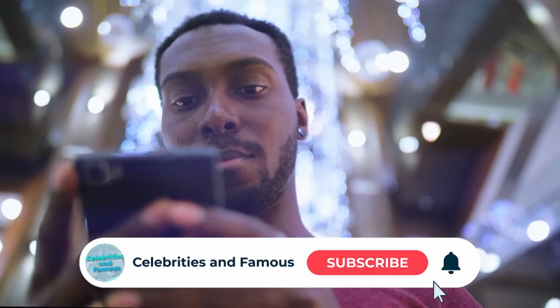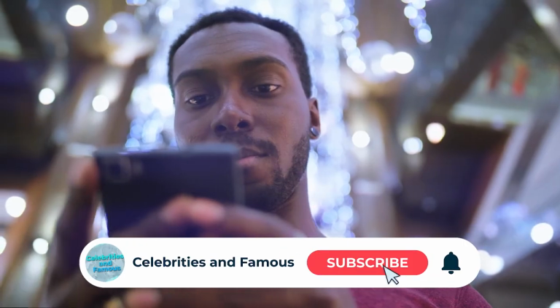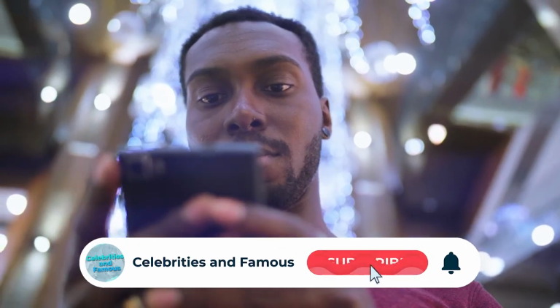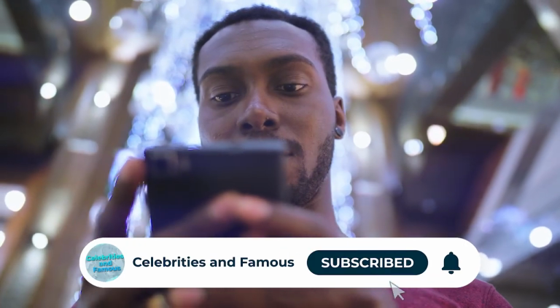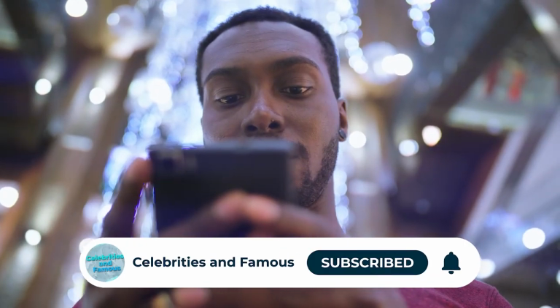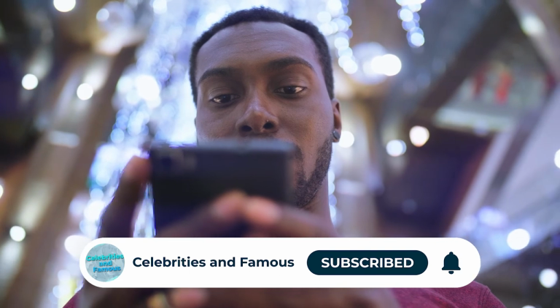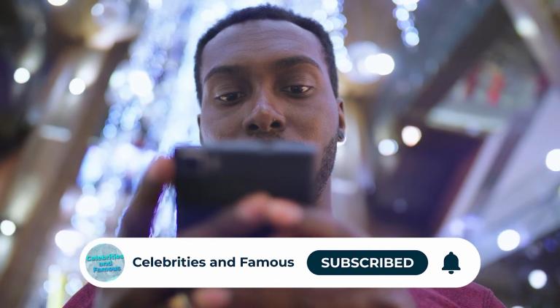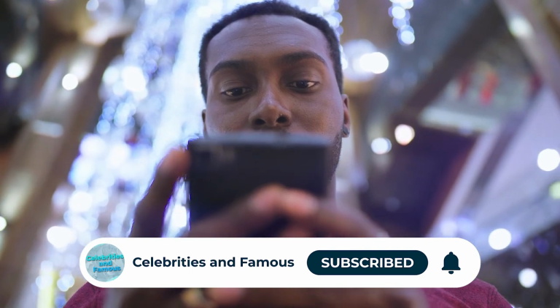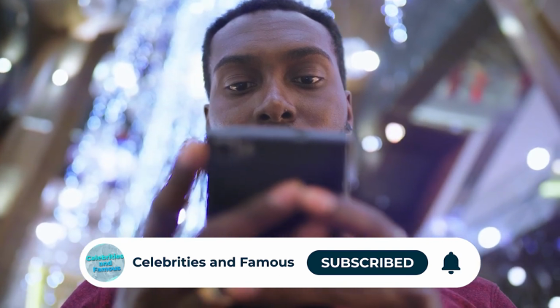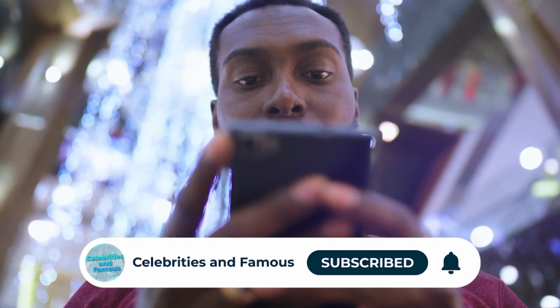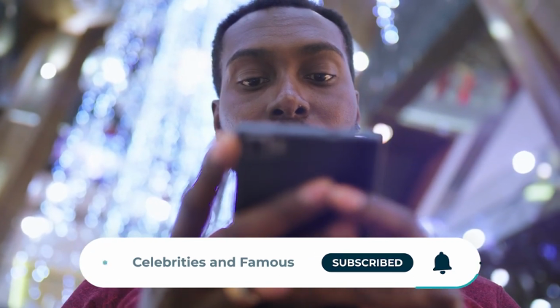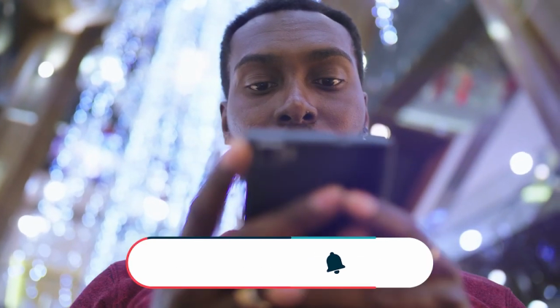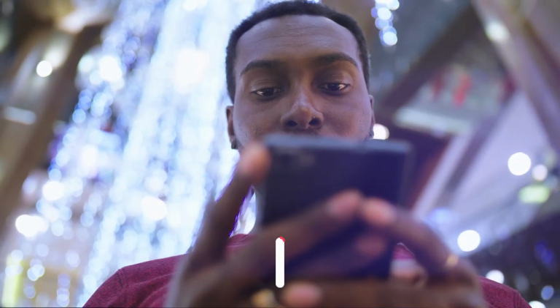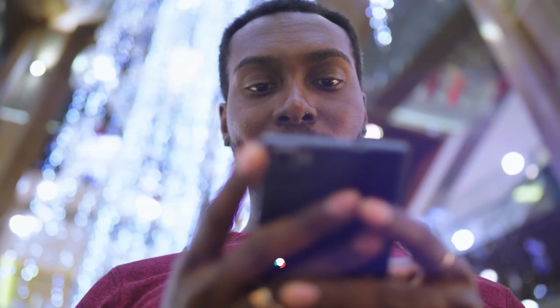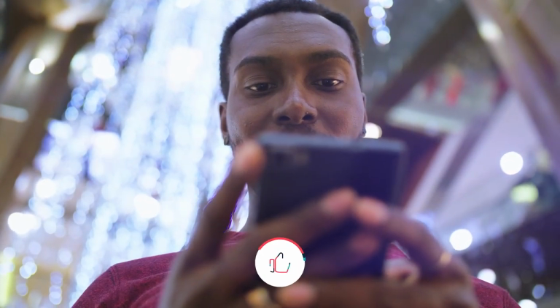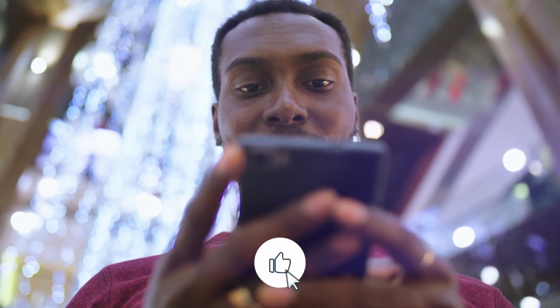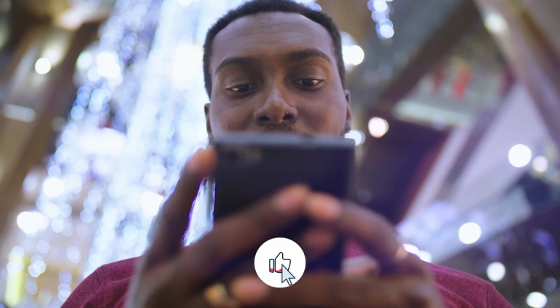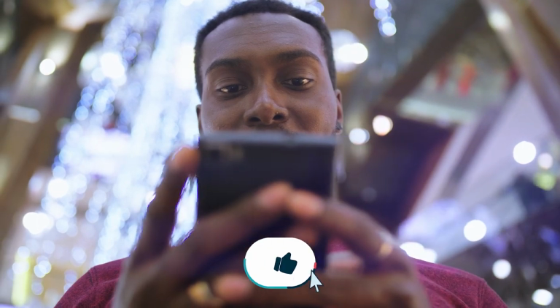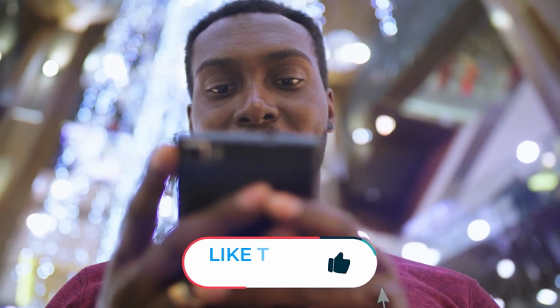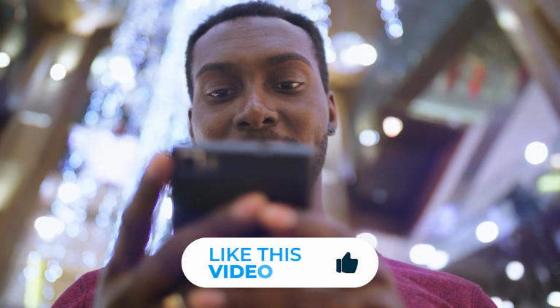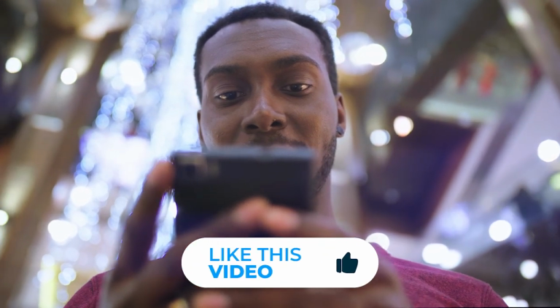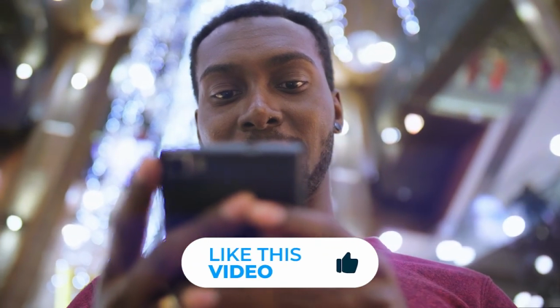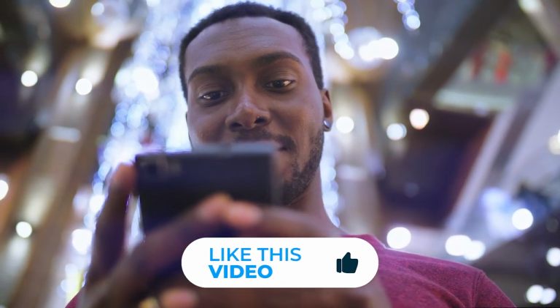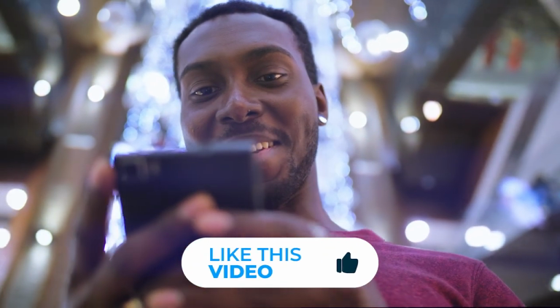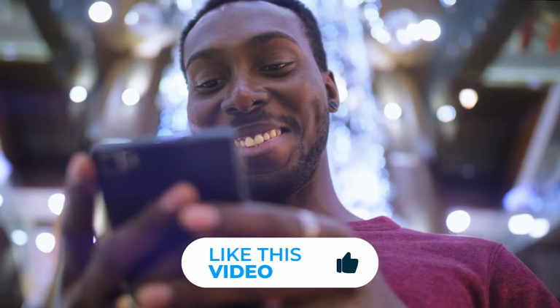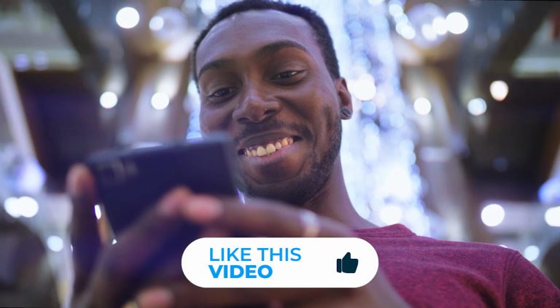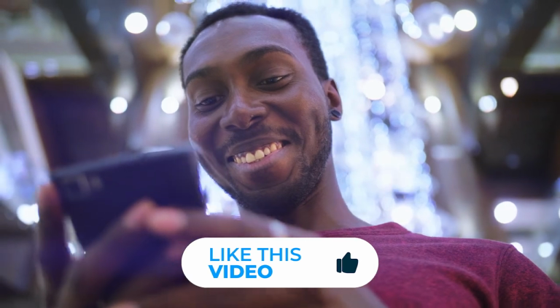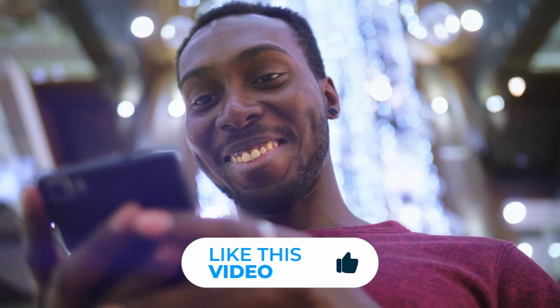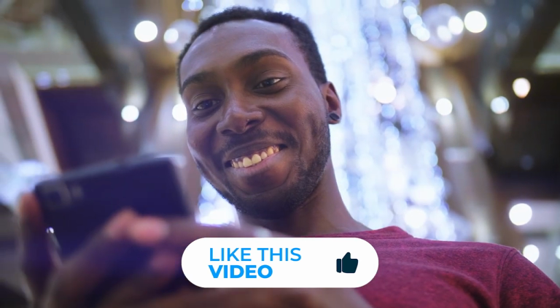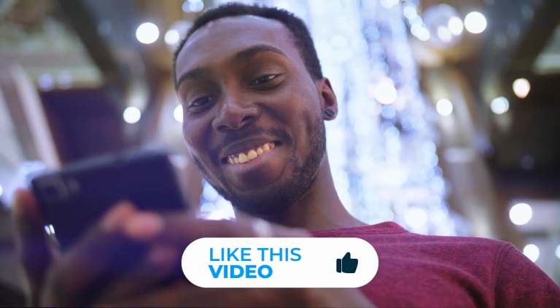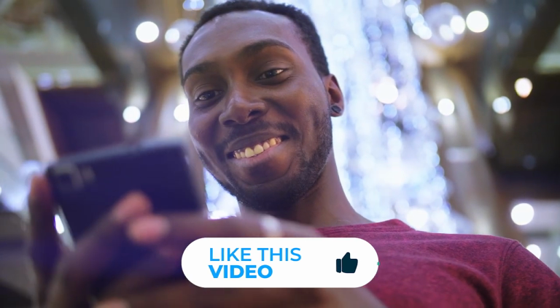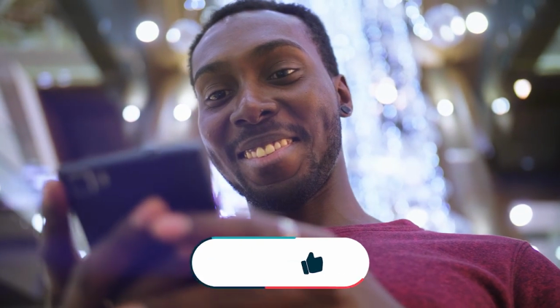Thank you for watching till the end! So, what did you think of the top 10 most luxurious cars in the world? Share your opinion in the comments below. If you liked it, subscribe, leave a like, and share with your friends. See you in the next video!